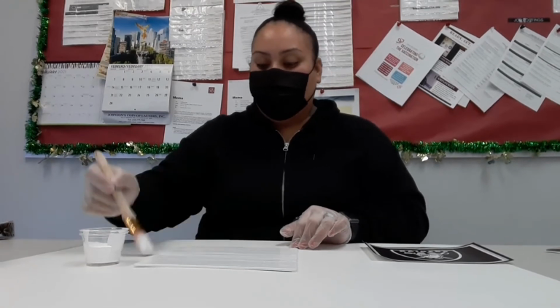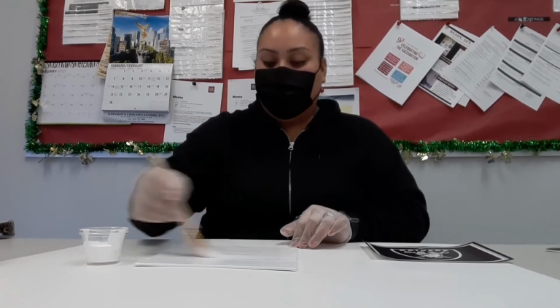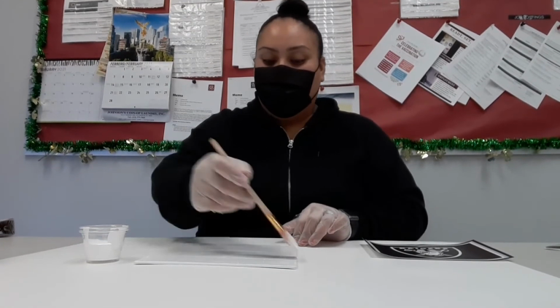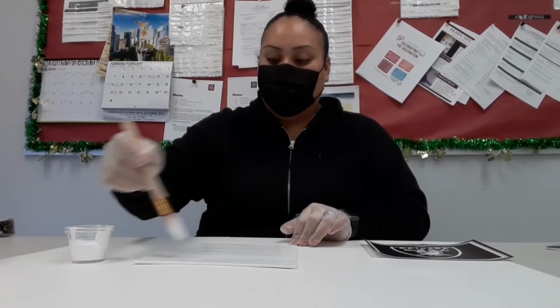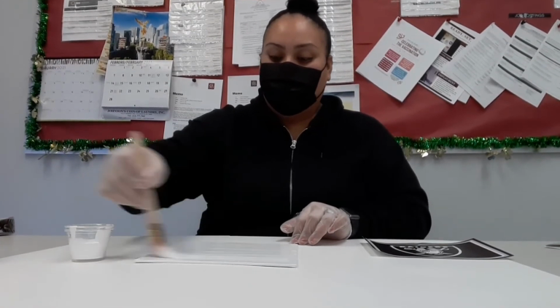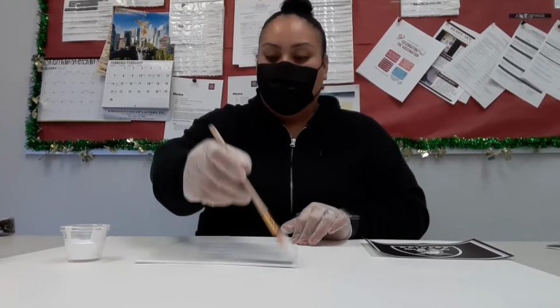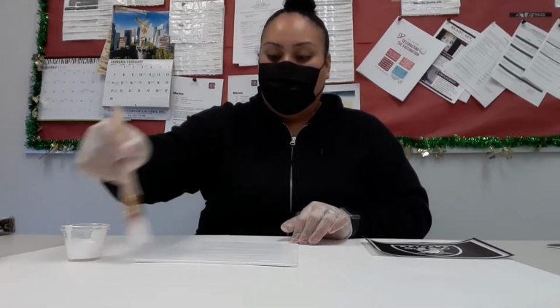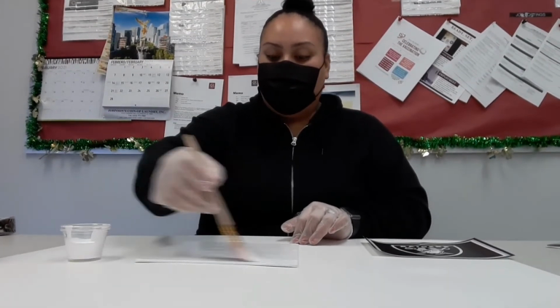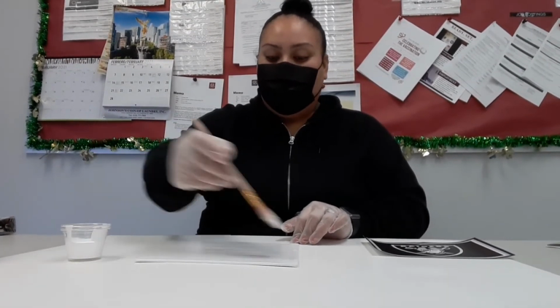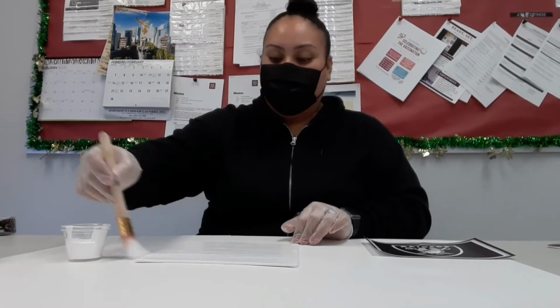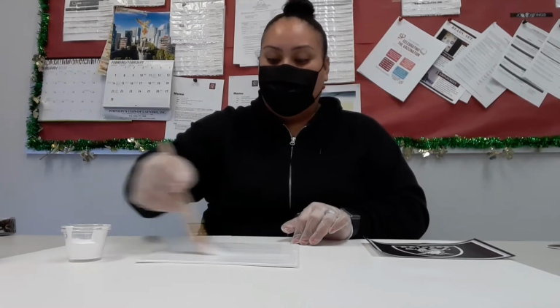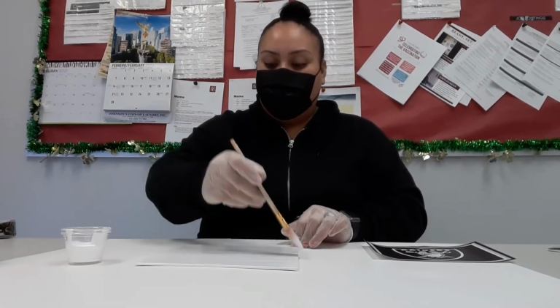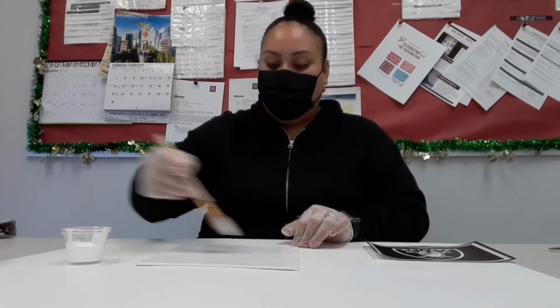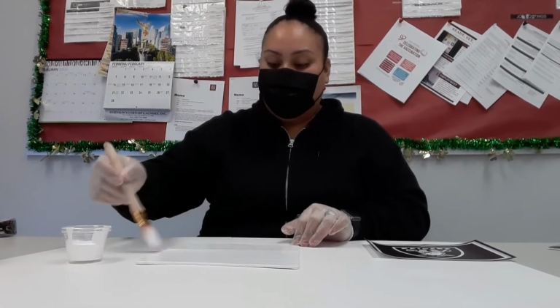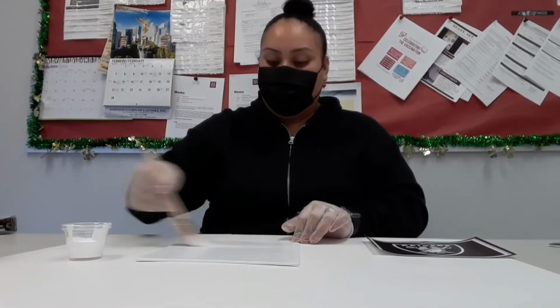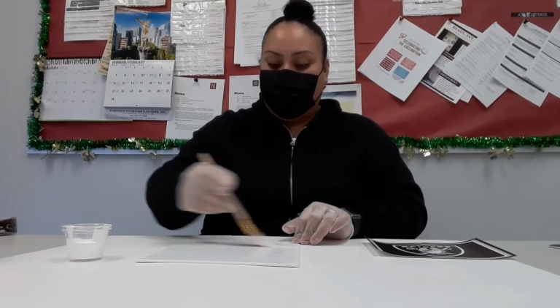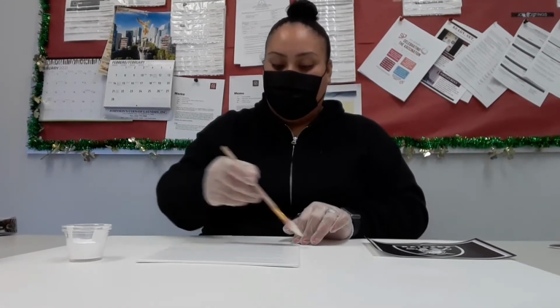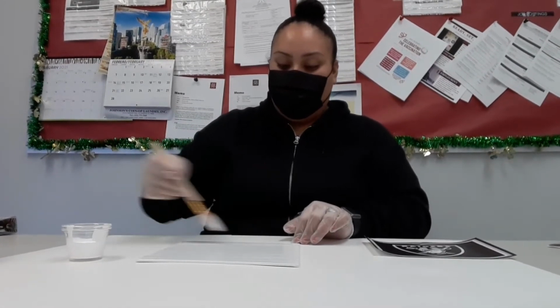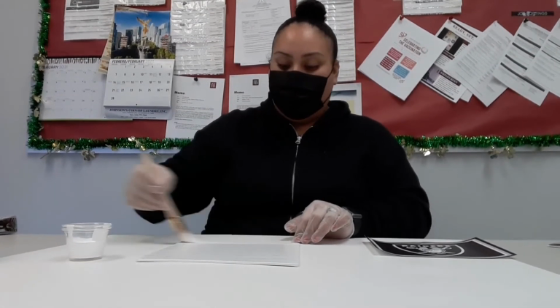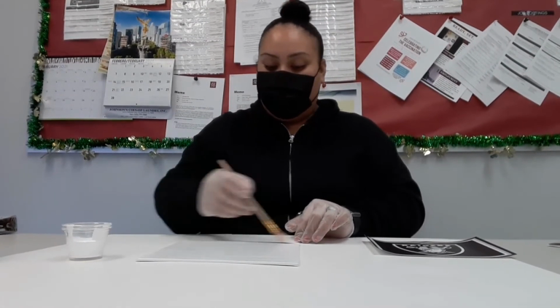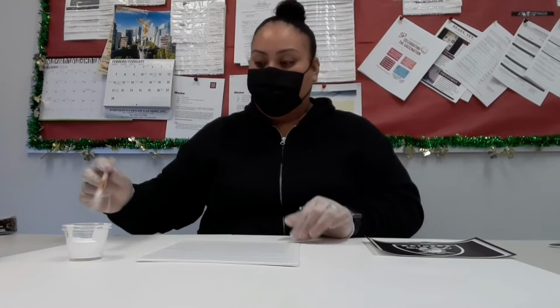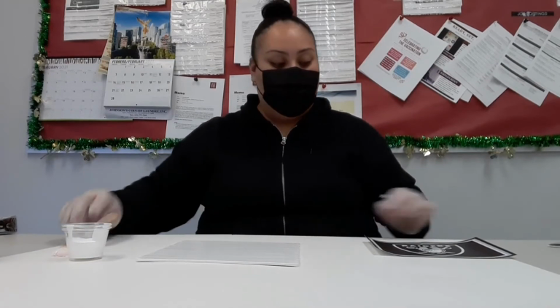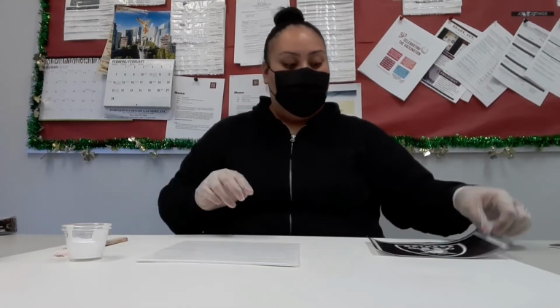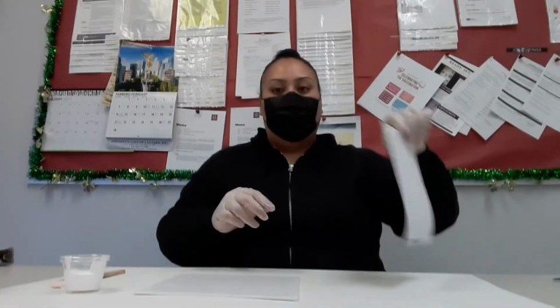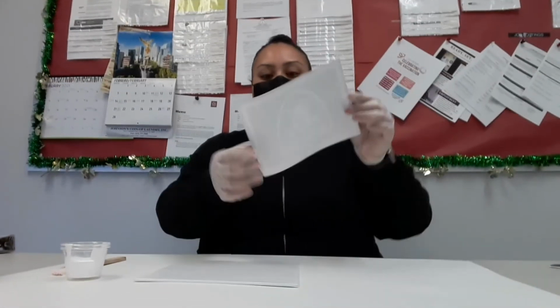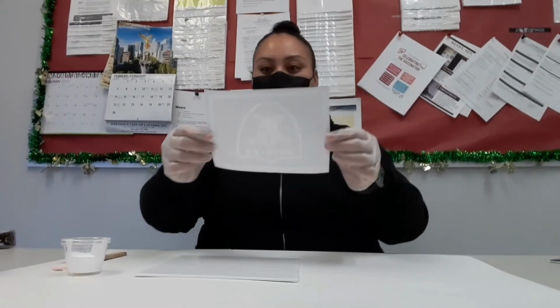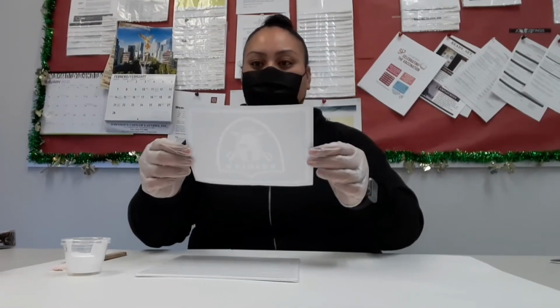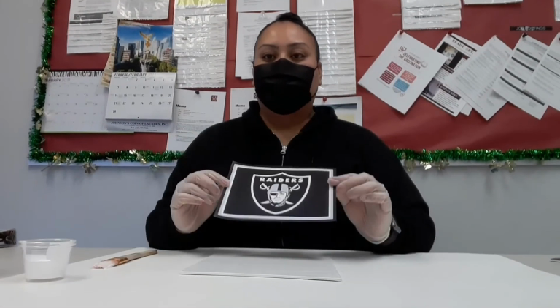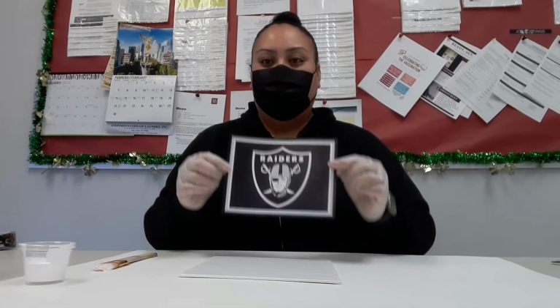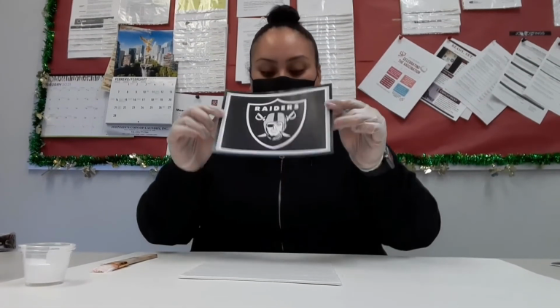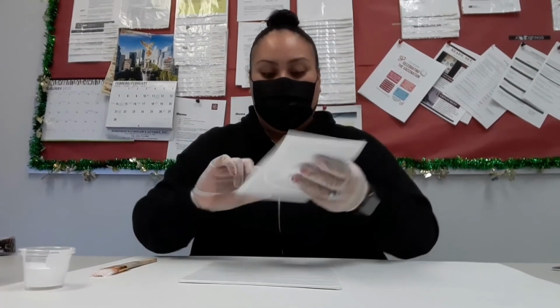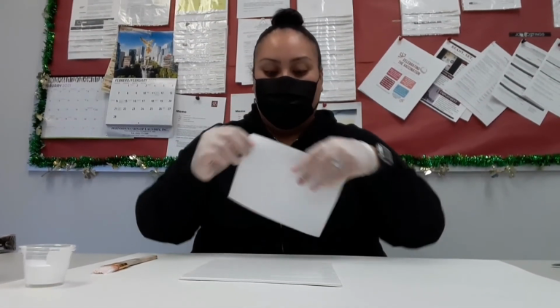So once you've applied your thin coat, you want to immediately transfer your picture over to the canvas. Just want to smooth it out. So immediately face it on here.